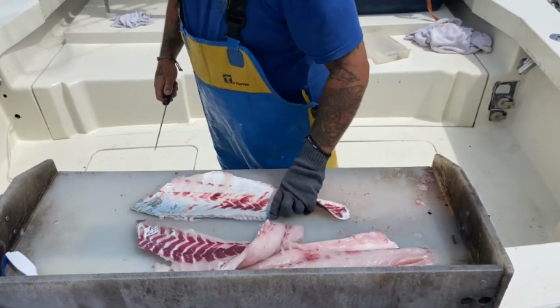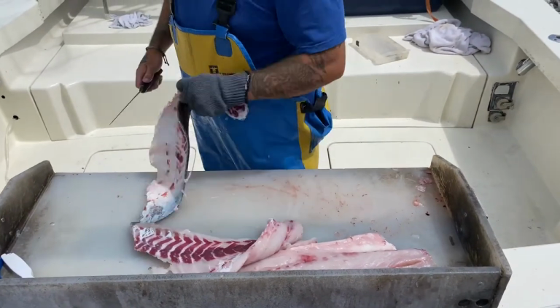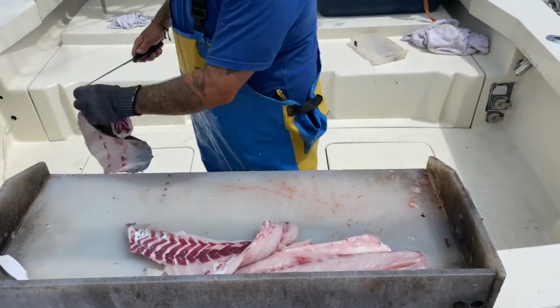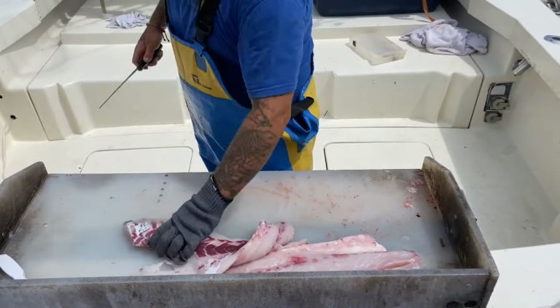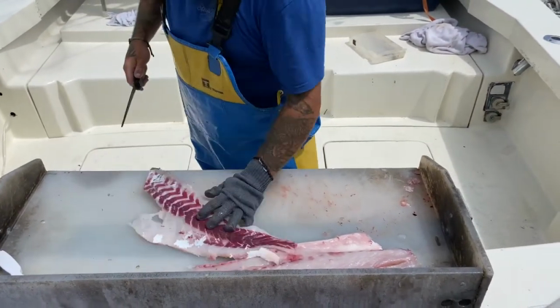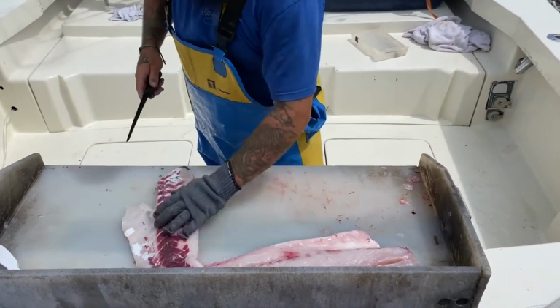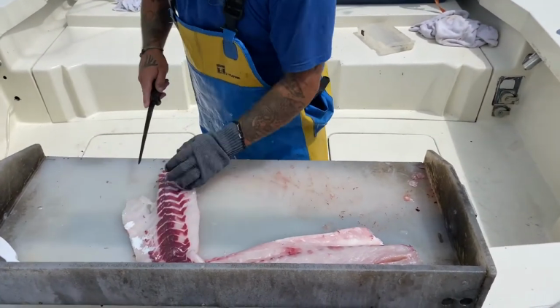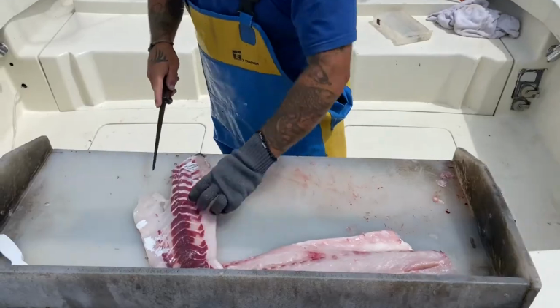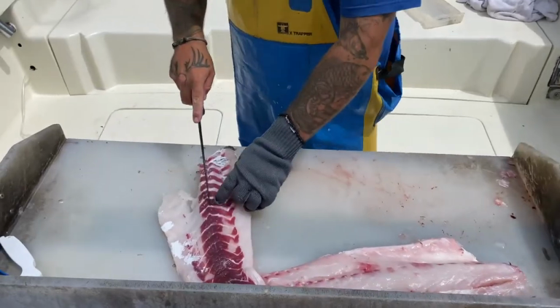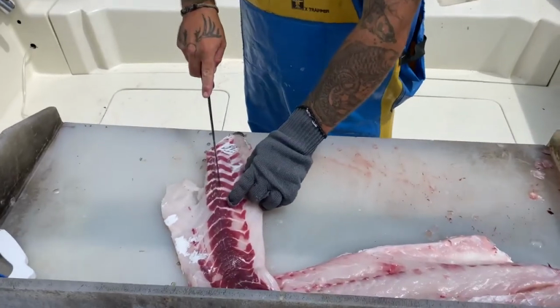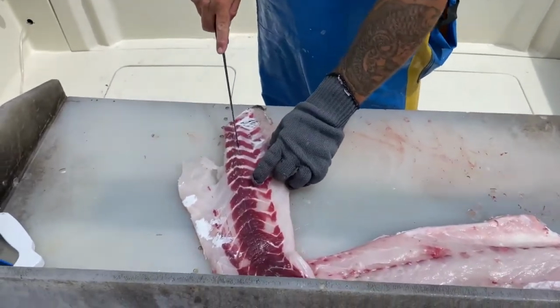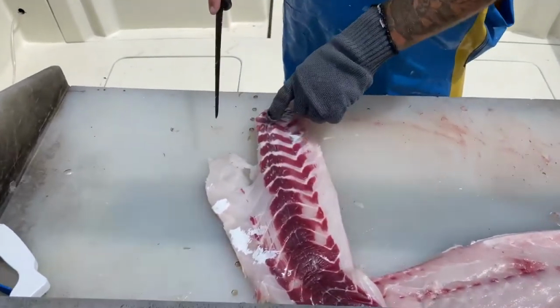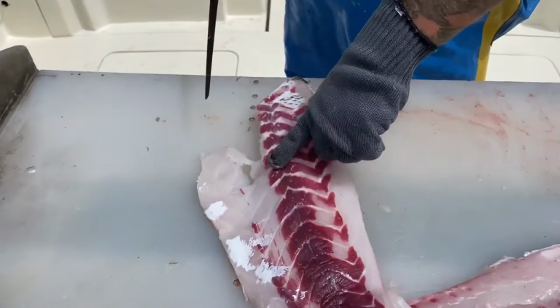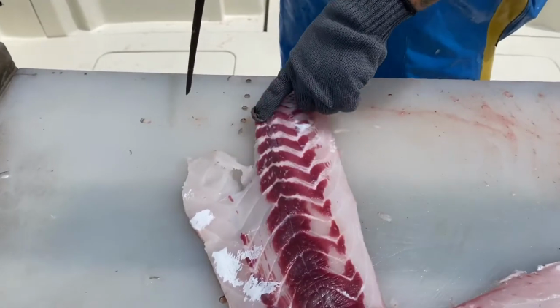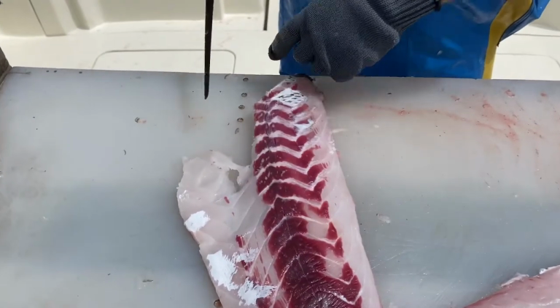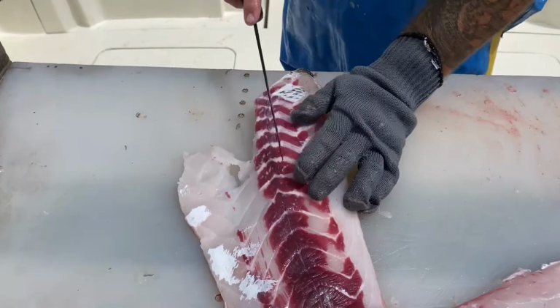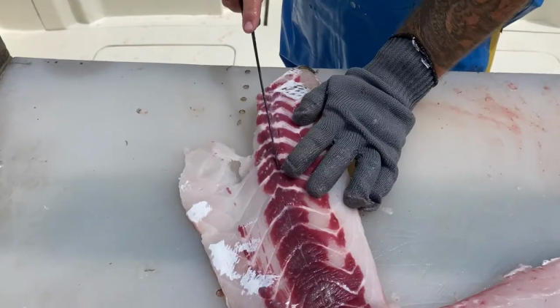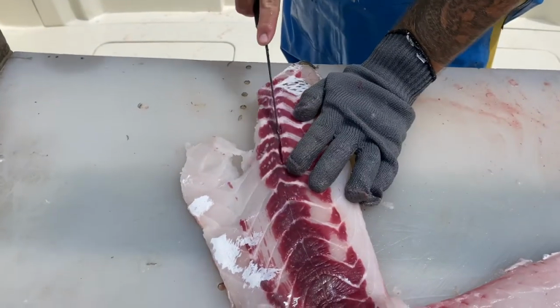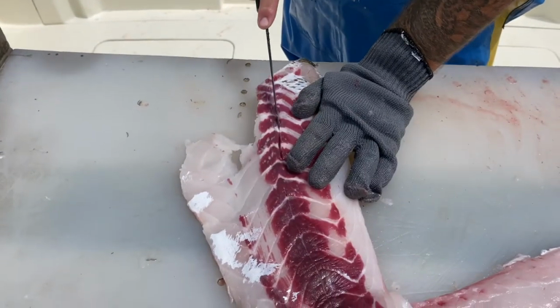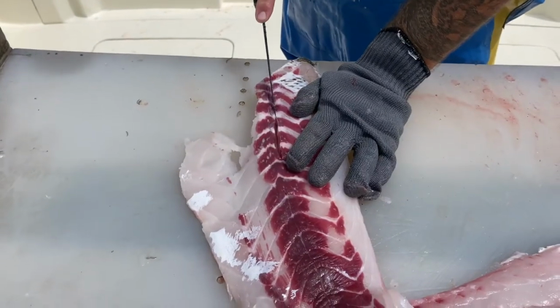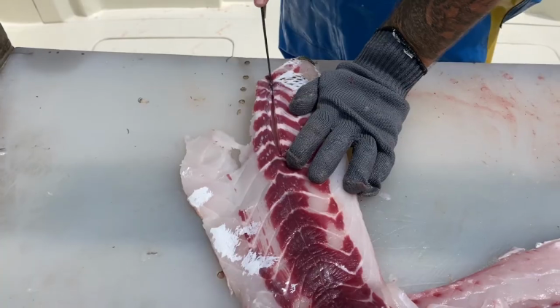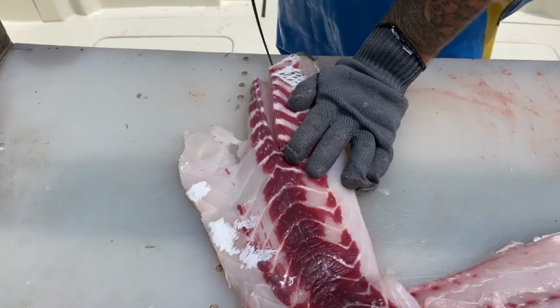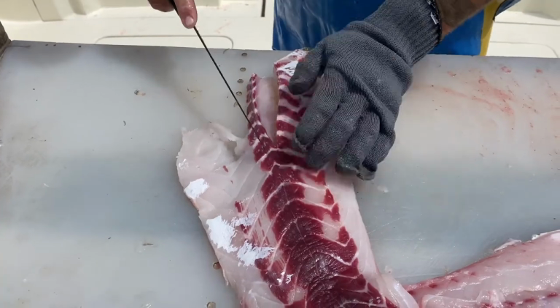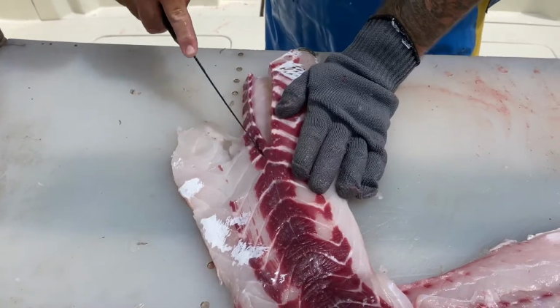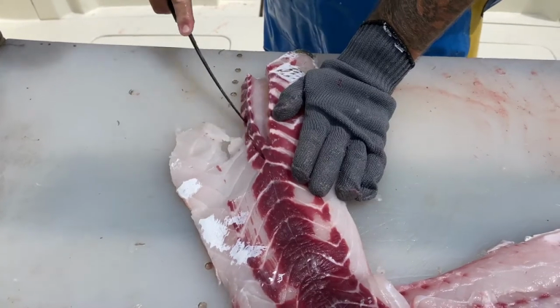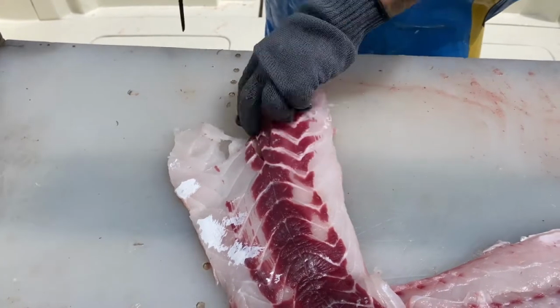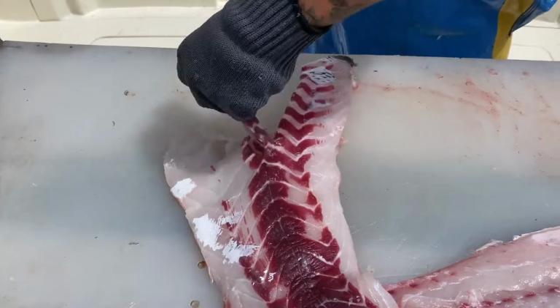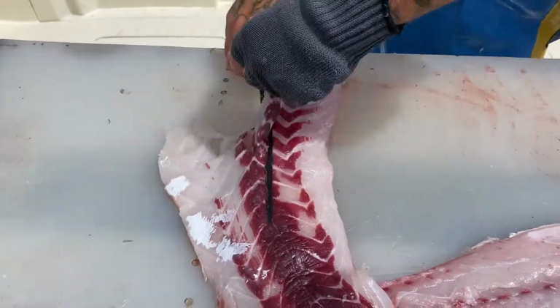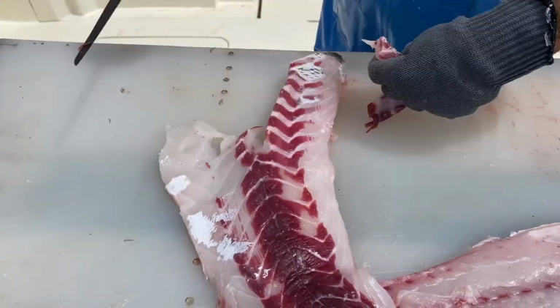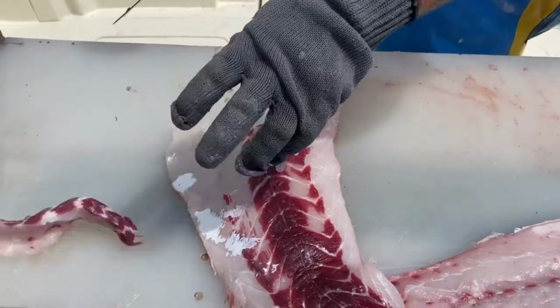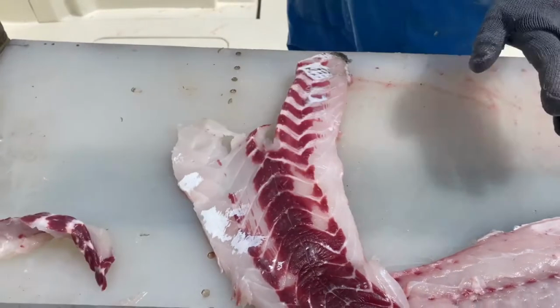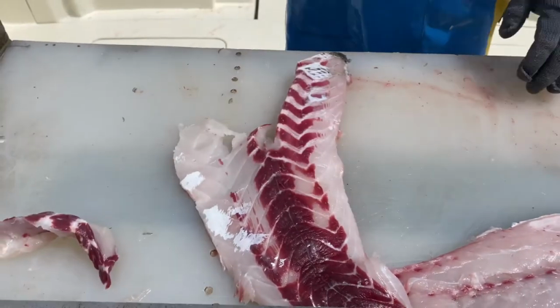Then flip it over, and right along the lateral line here — this is where all of your pin bones are. All you do is take your knife, run it in like this, run it like that, and cut it out. Now it's completely boneless.